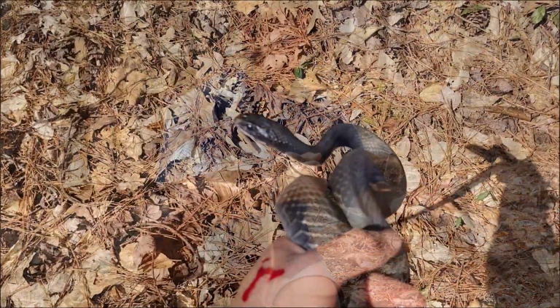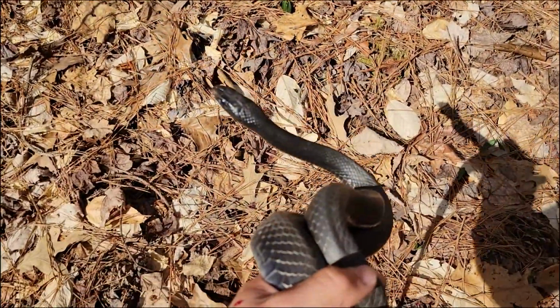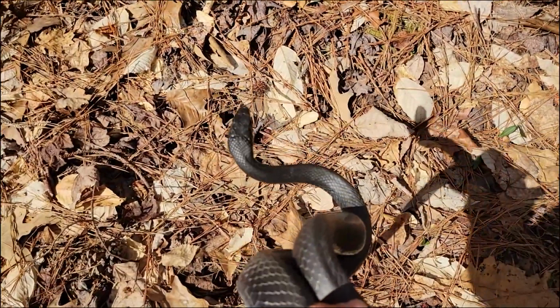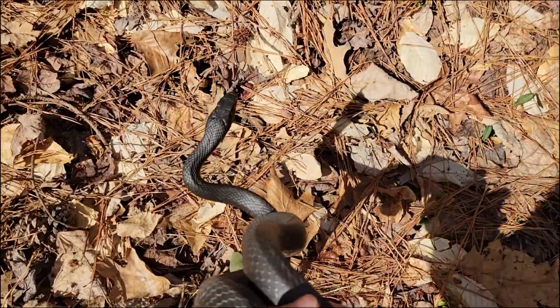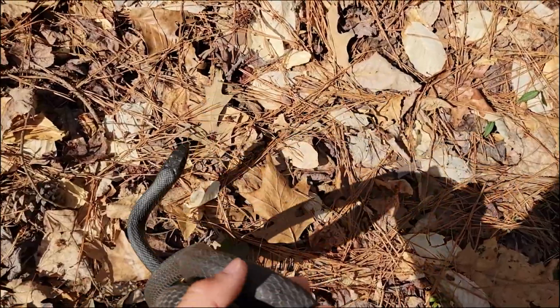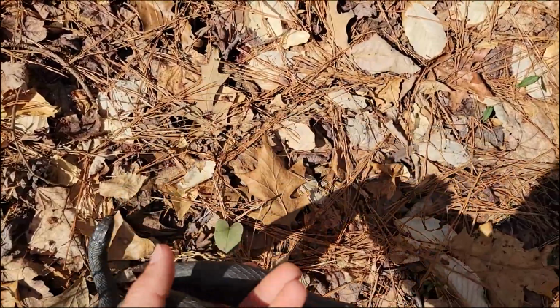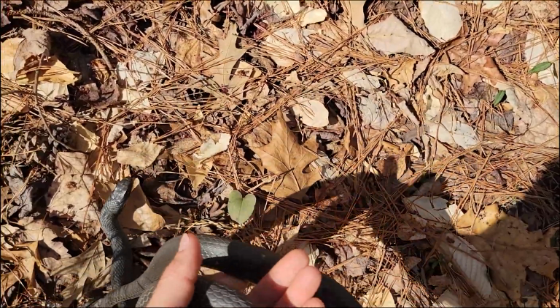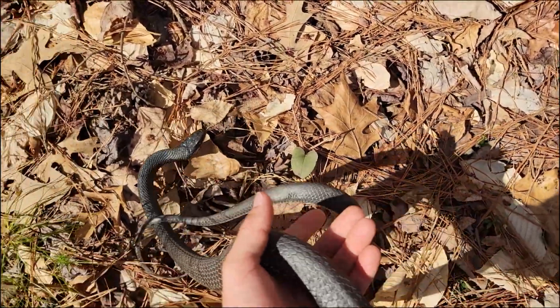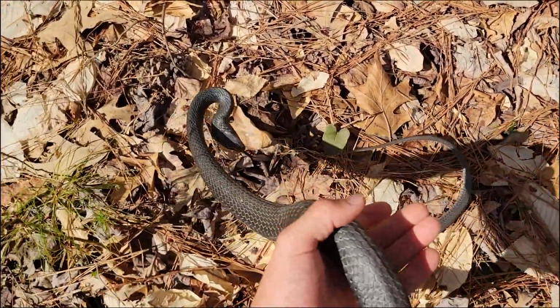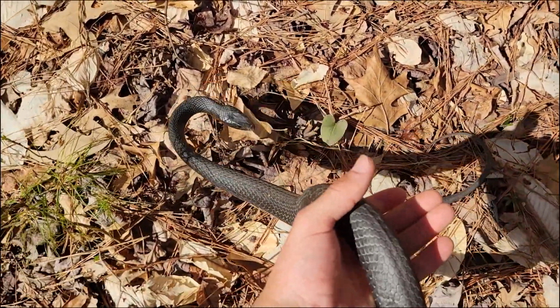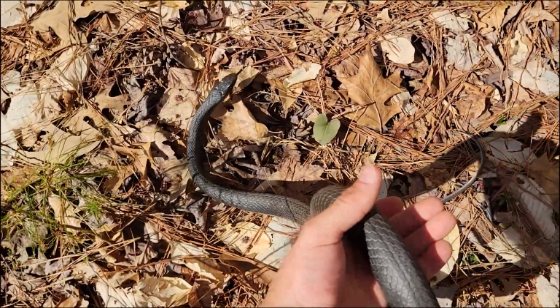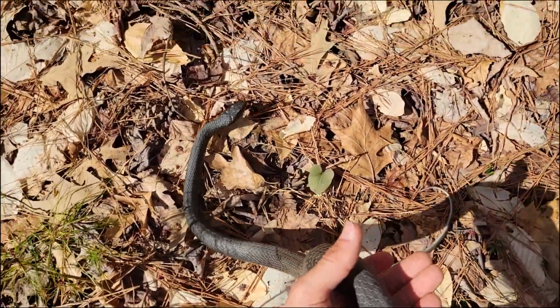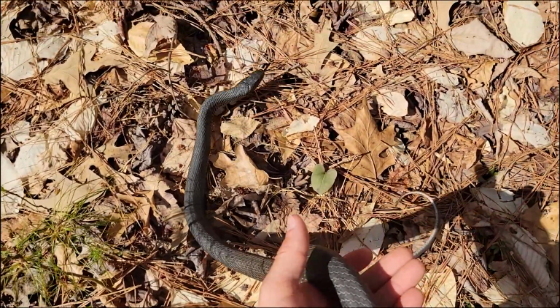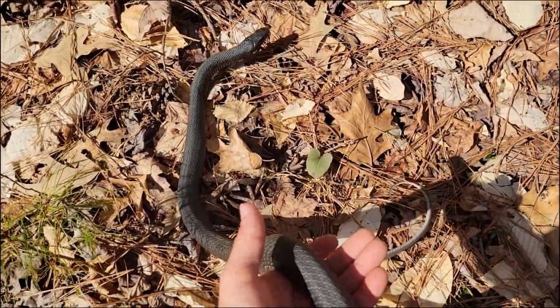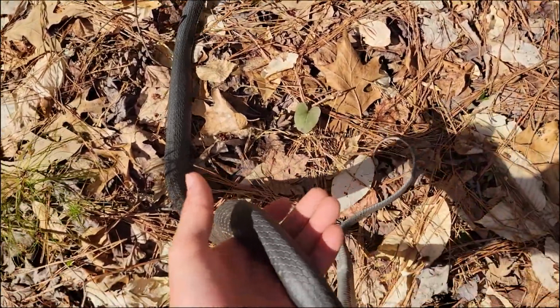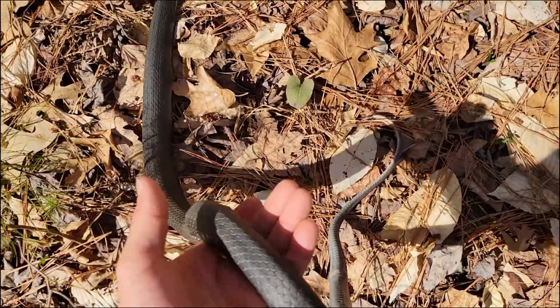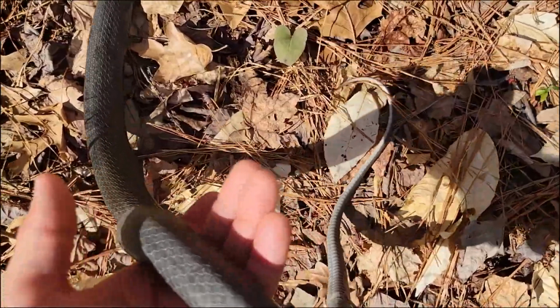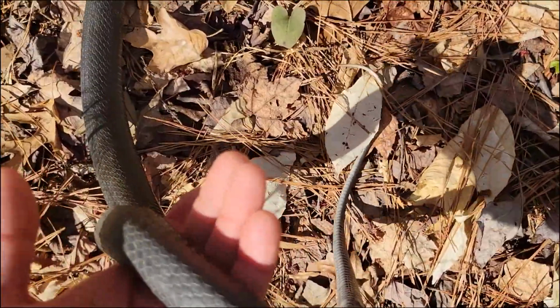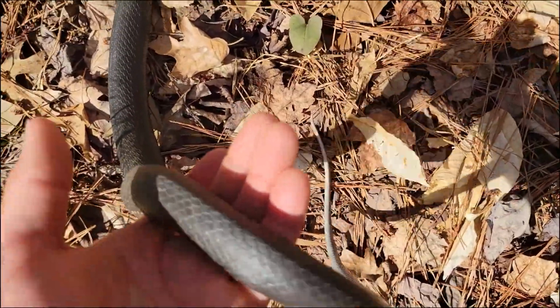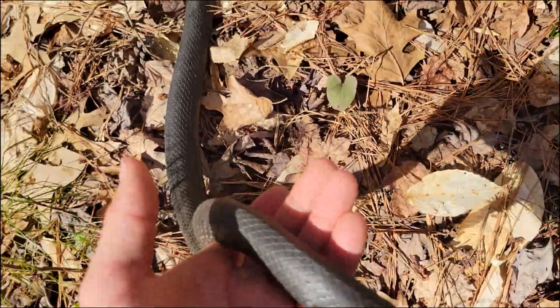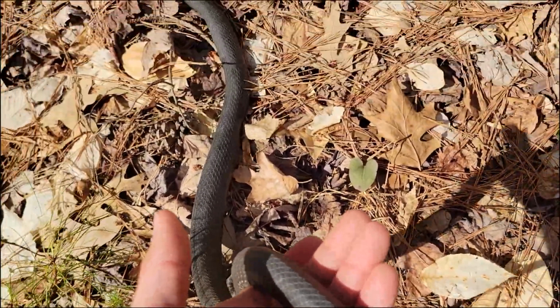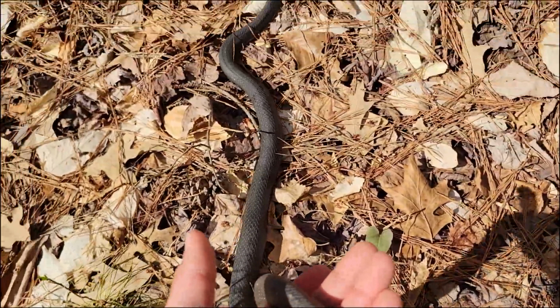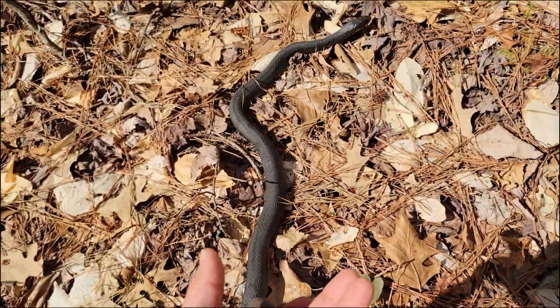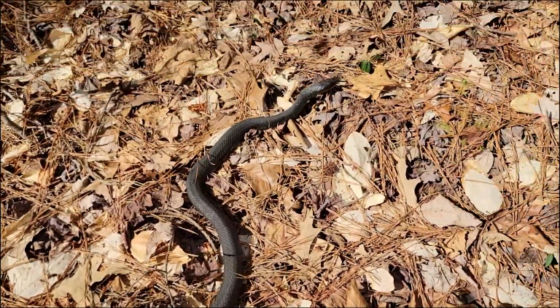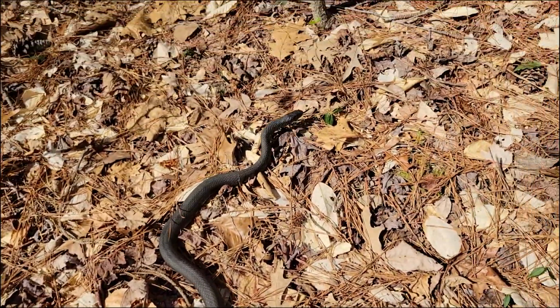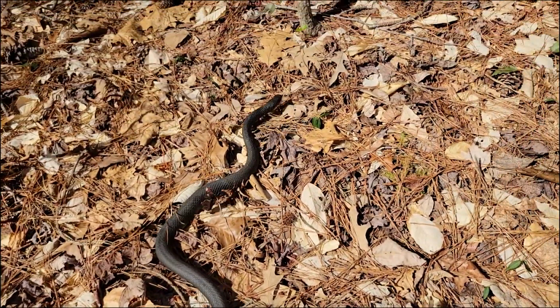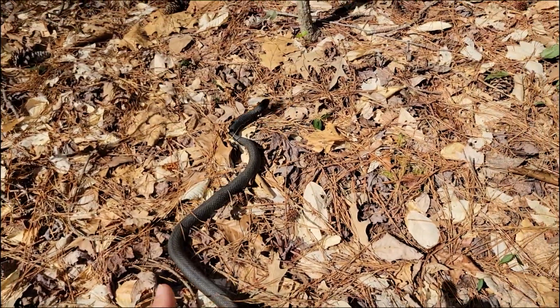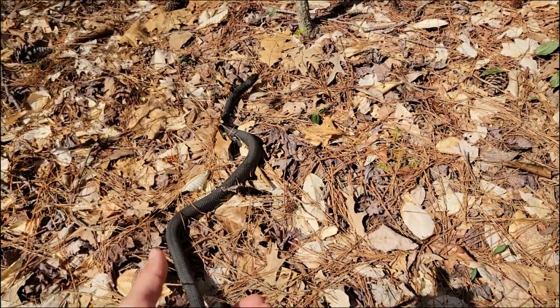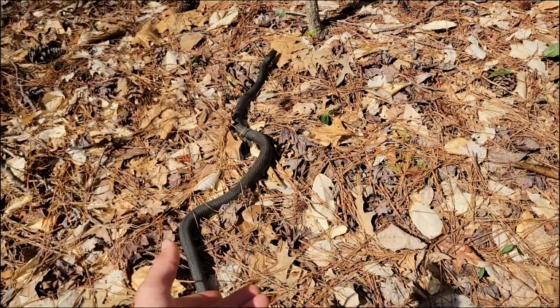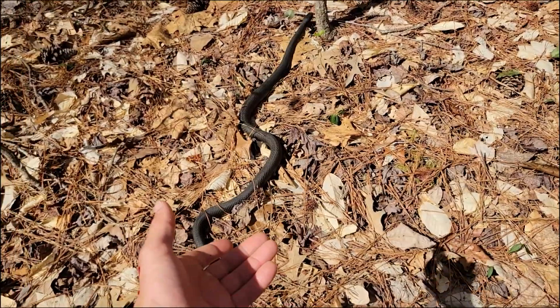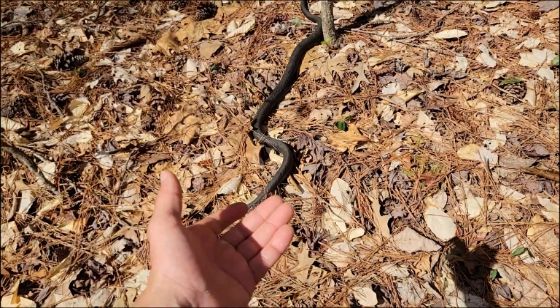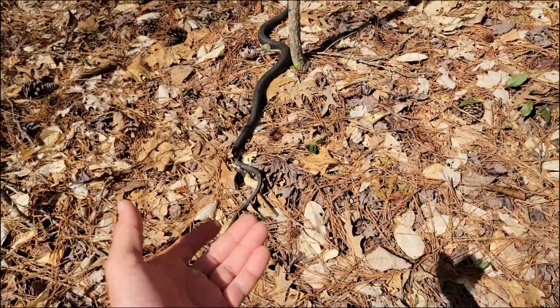All right, you can go back, buddy. Look at the tail go. Yeah, that's a big racer.